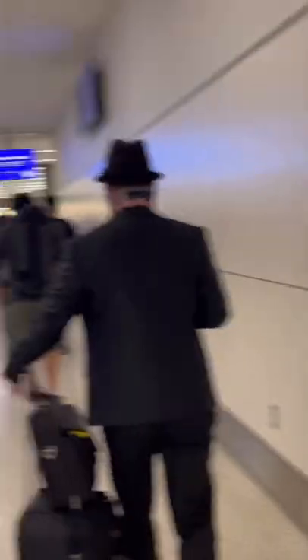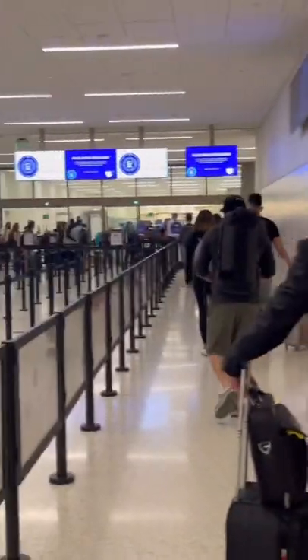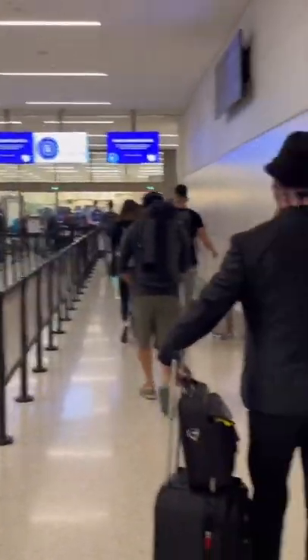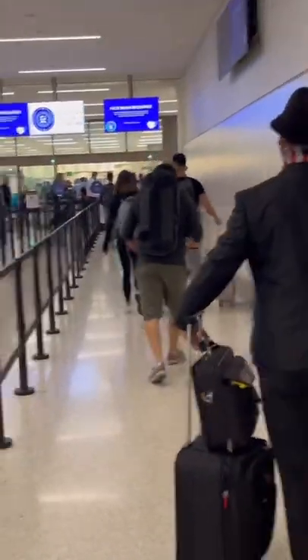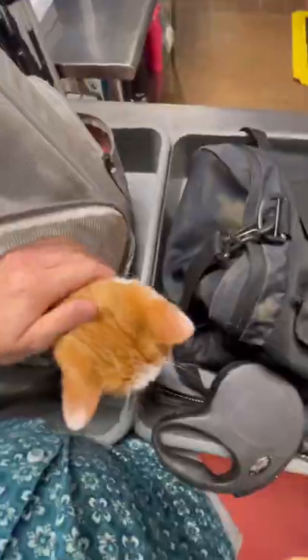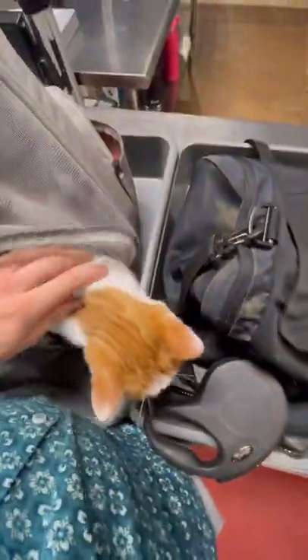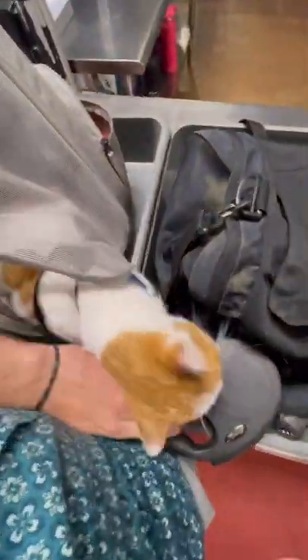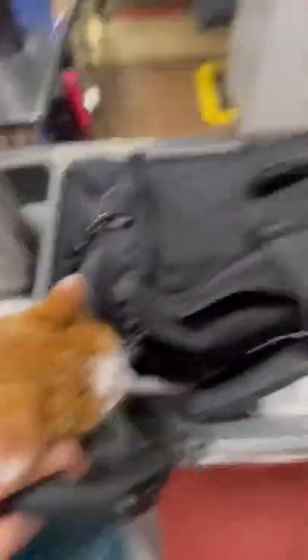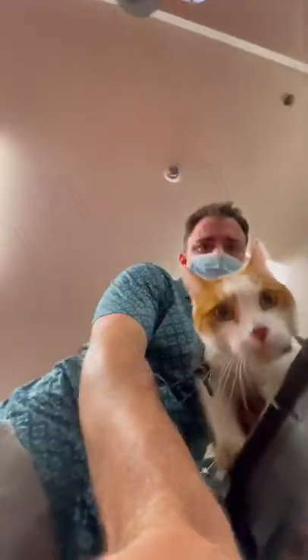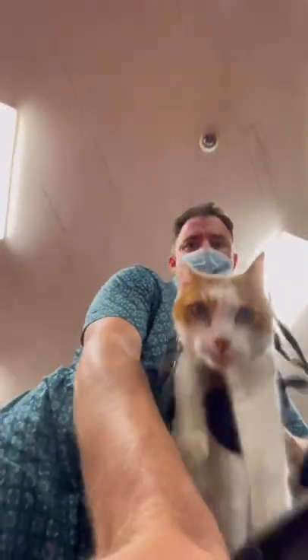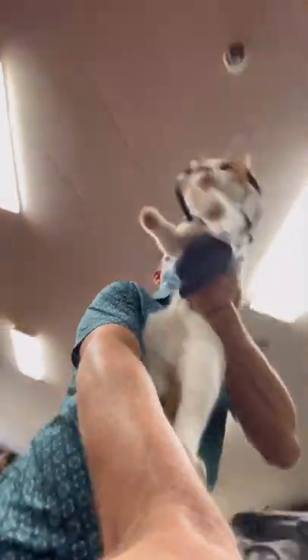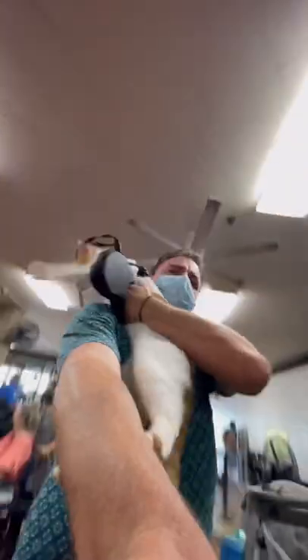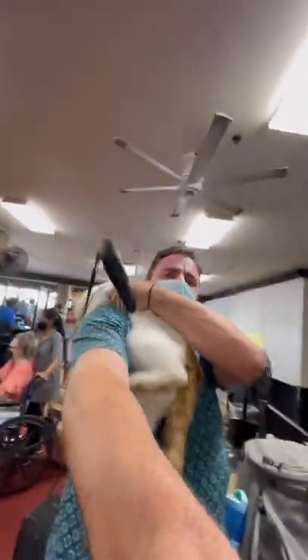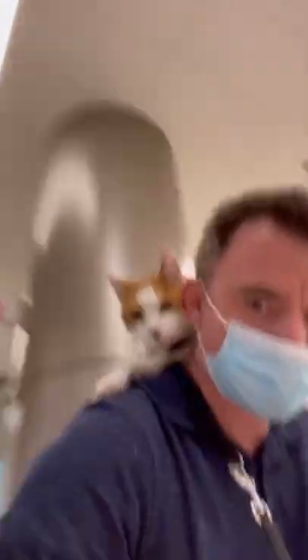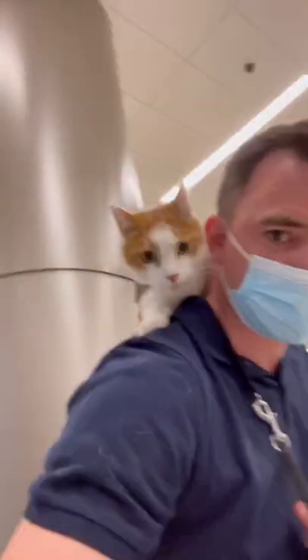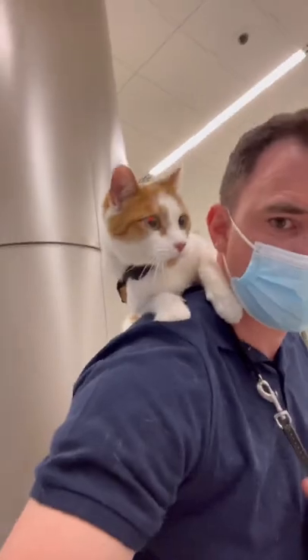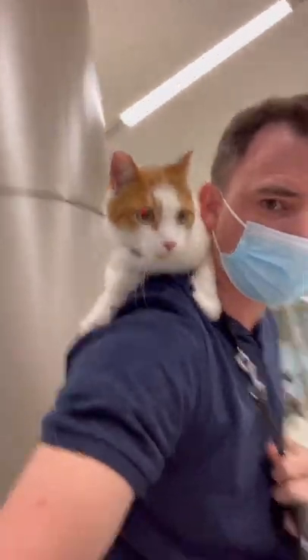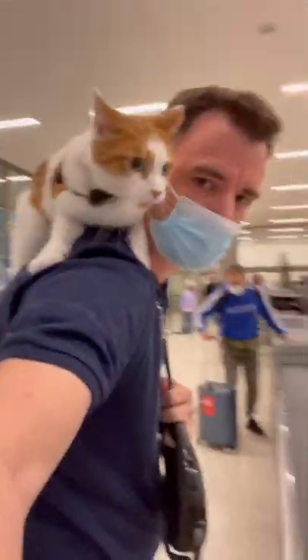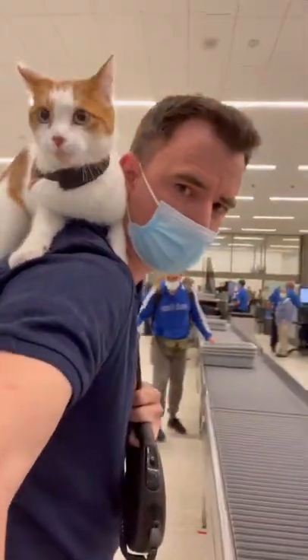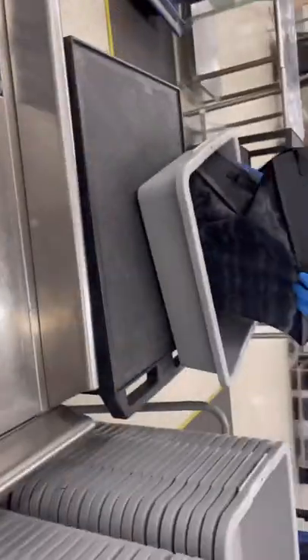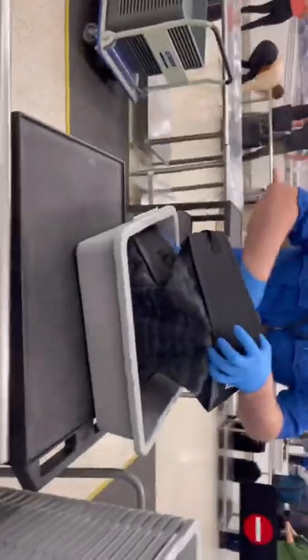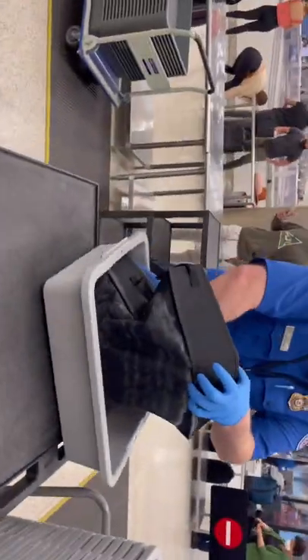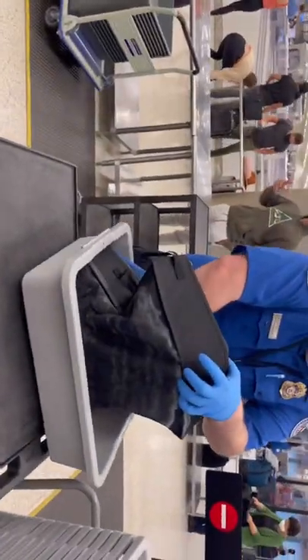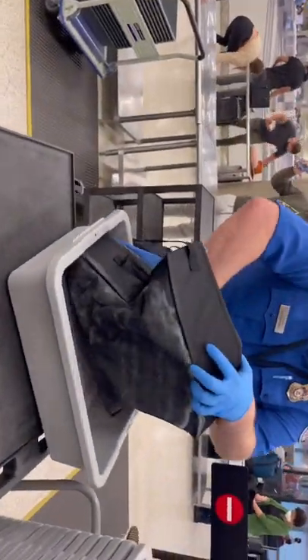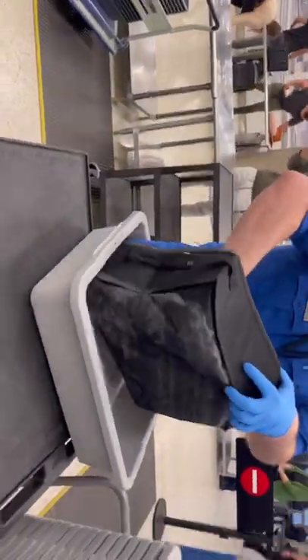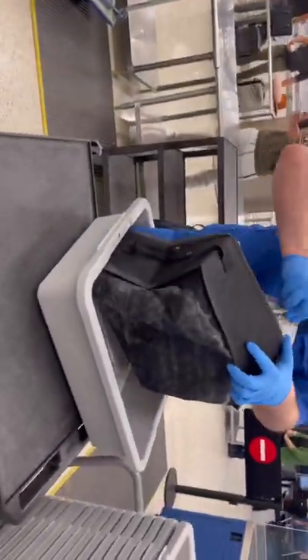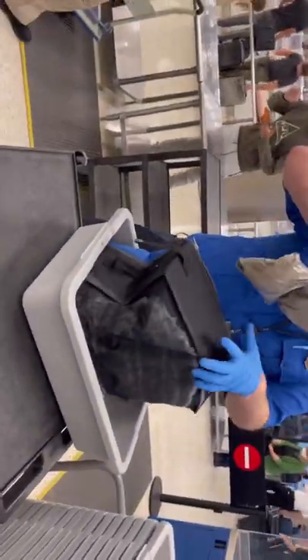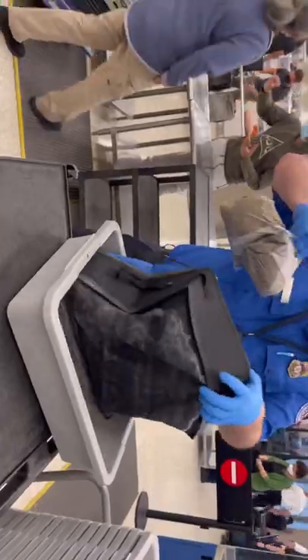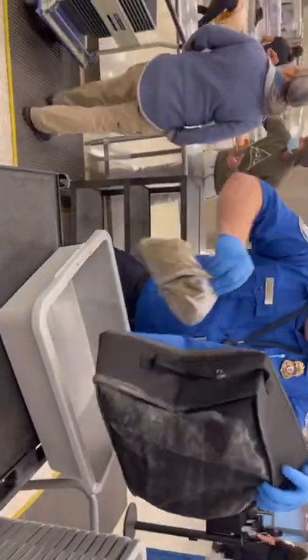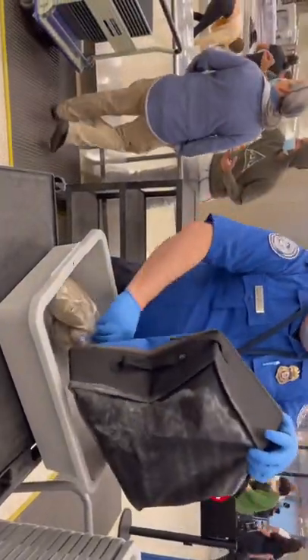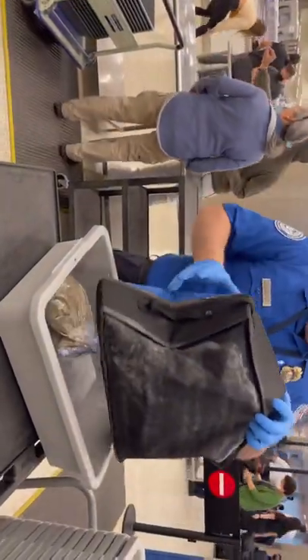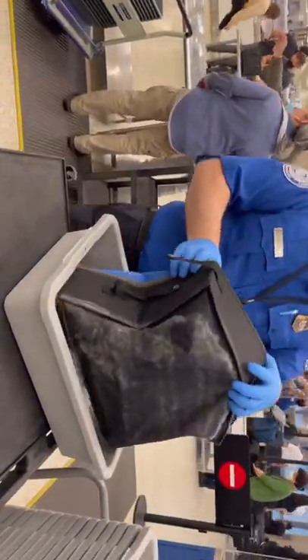Tip number six: when you go through security, you'll have to take your cat out of the bag, but you can ask a TSA agent to go into a closed room if you're worried about your cat escaping. Also tell security you have bags of litter in your carry-on and they will take it out and test the sample, which goes pretty quick.